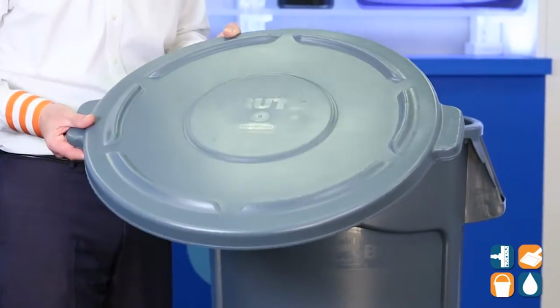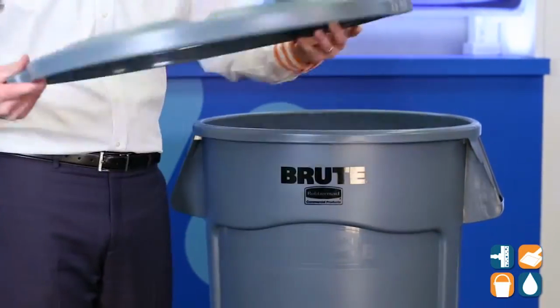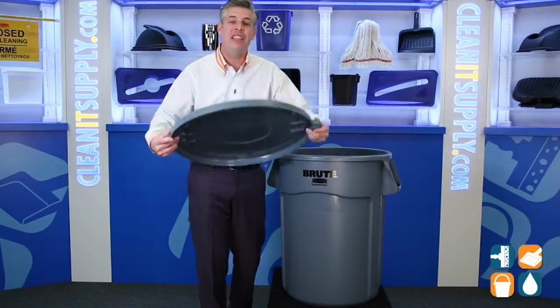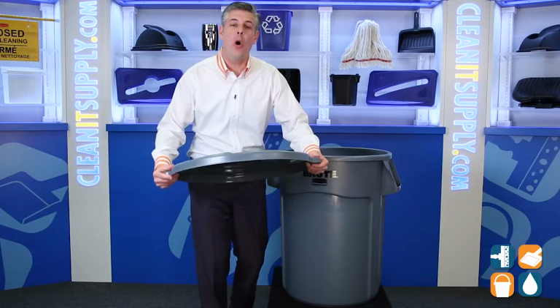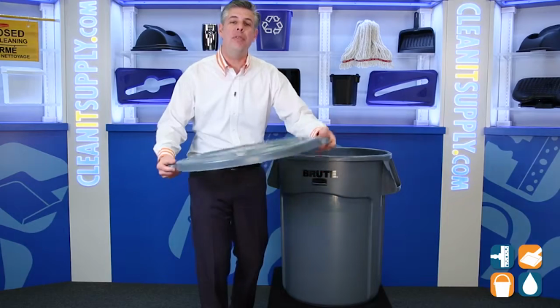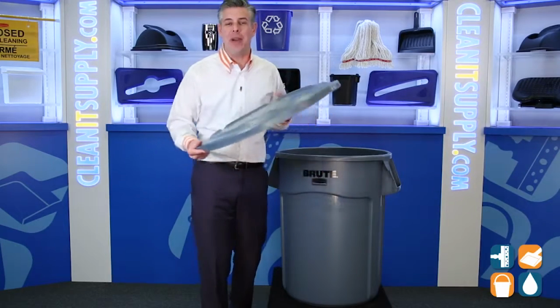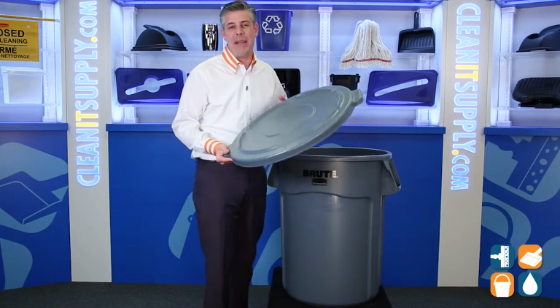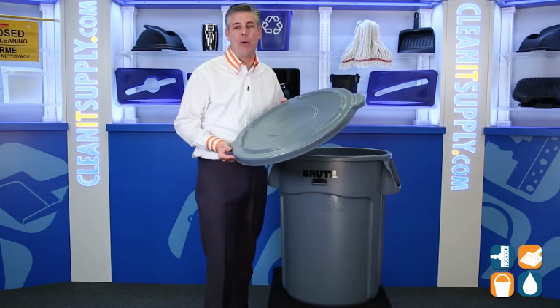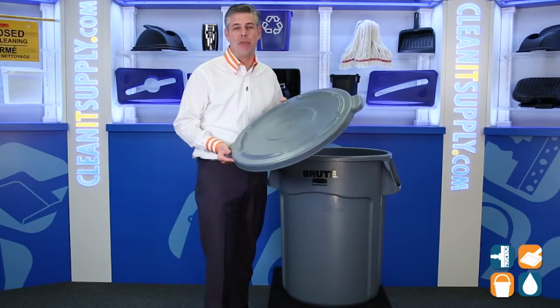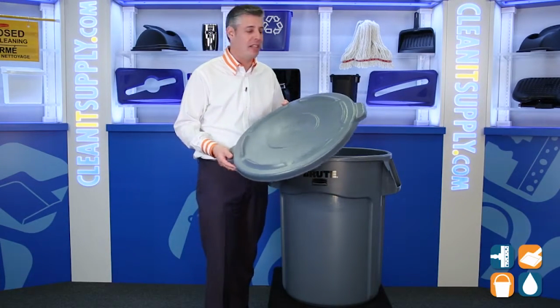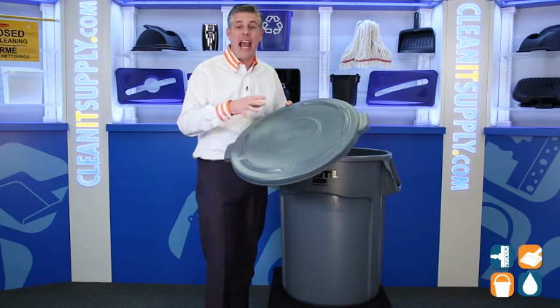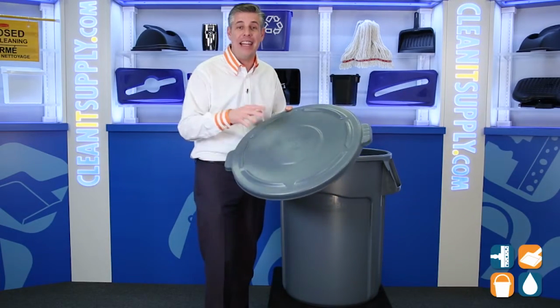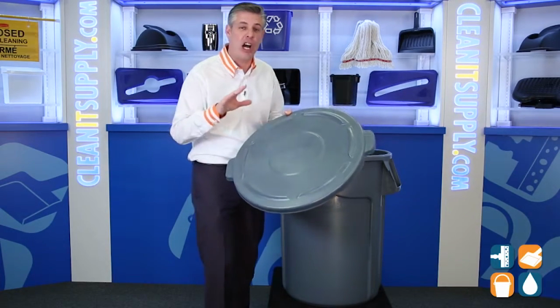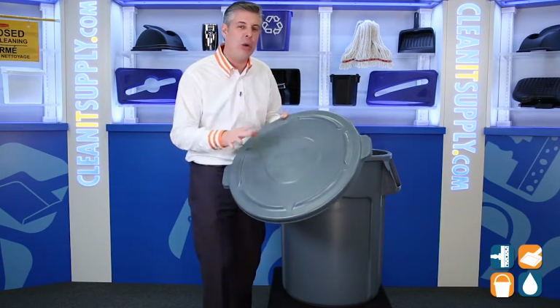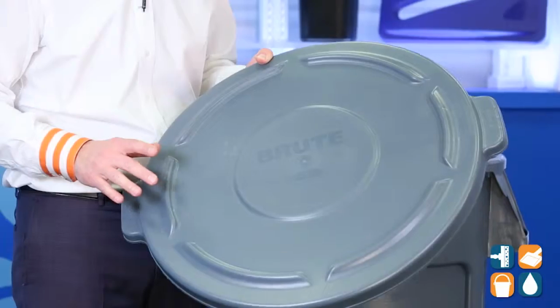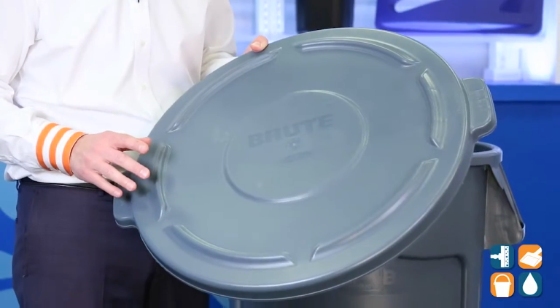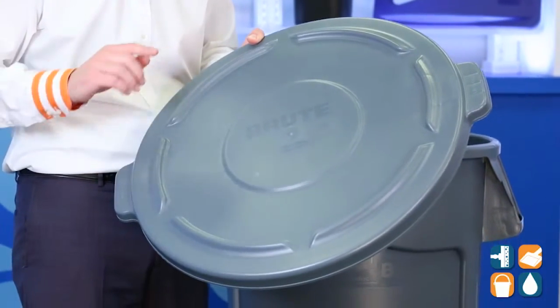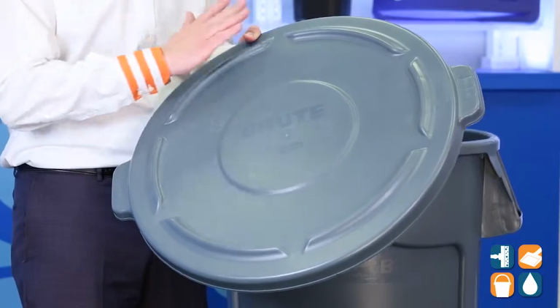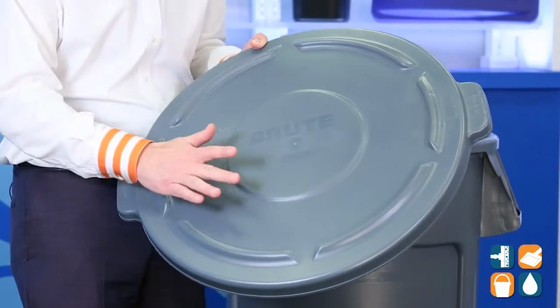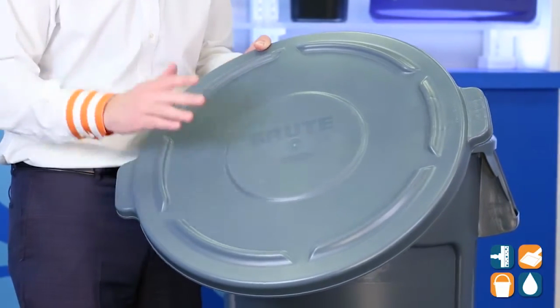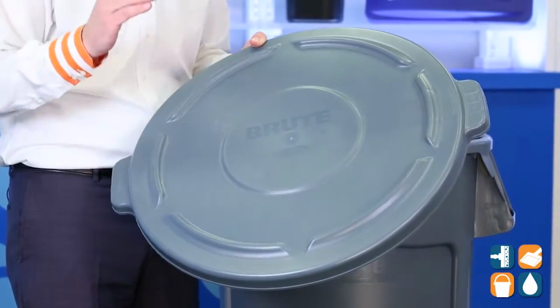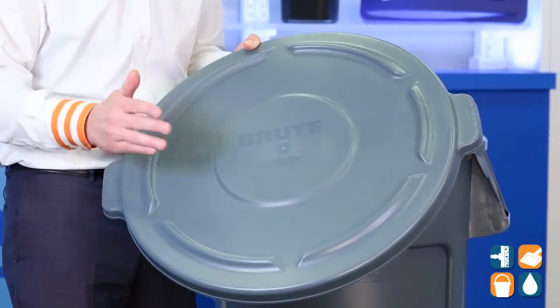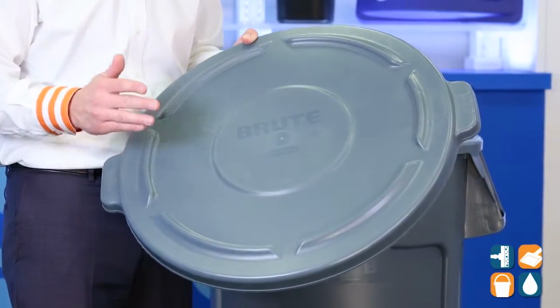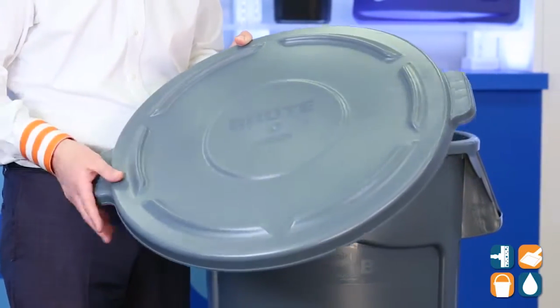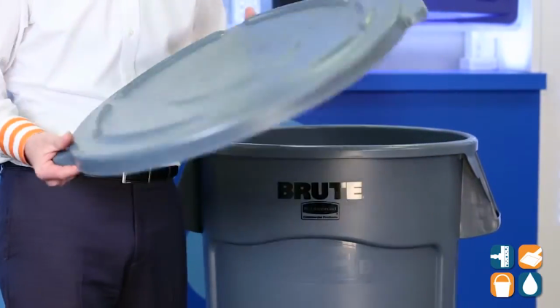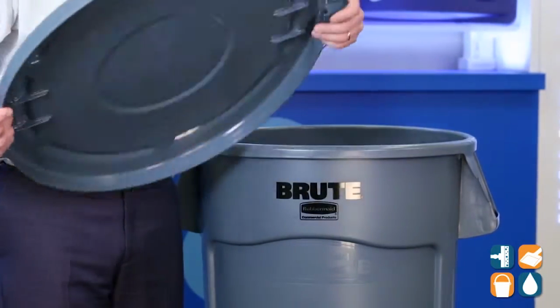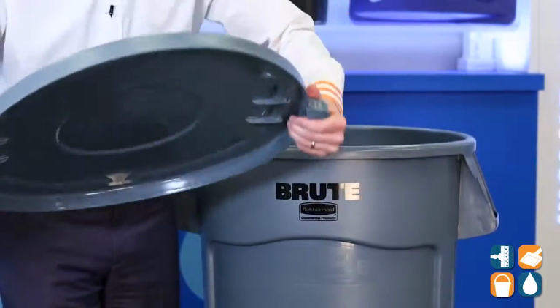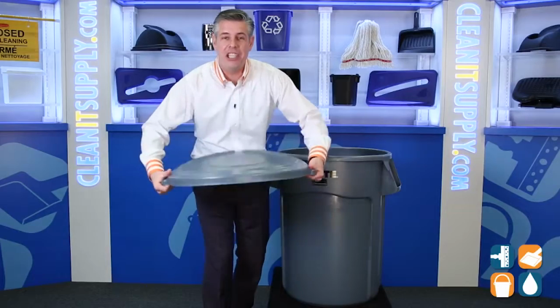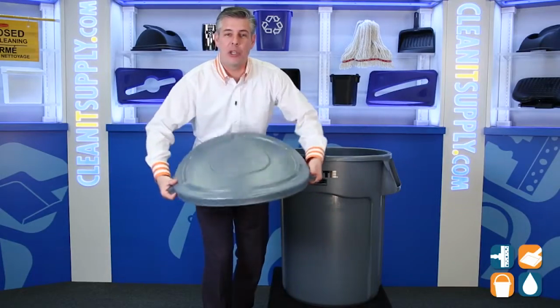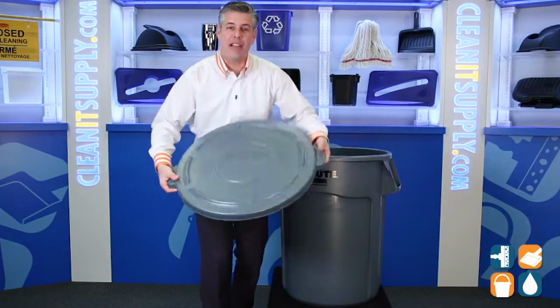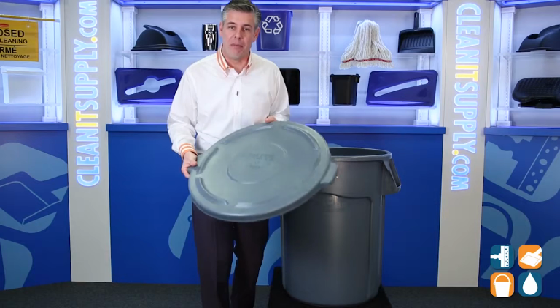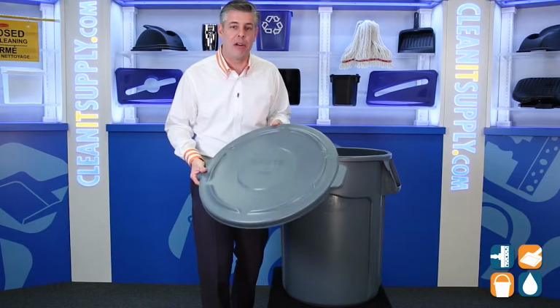In addition, this lid also meets USDA meat and poultry group listing, and it has a high-quality construction material that won't fade, it won't warp, it won't crack, or it won't crush. That's what you get with the quality from Rubbermaid Commercial.